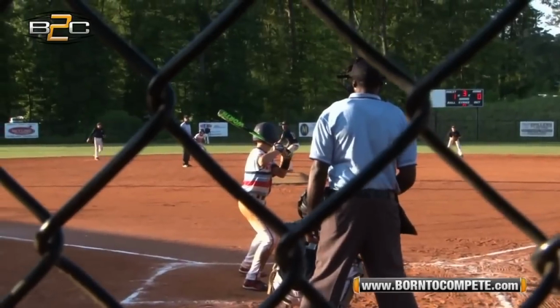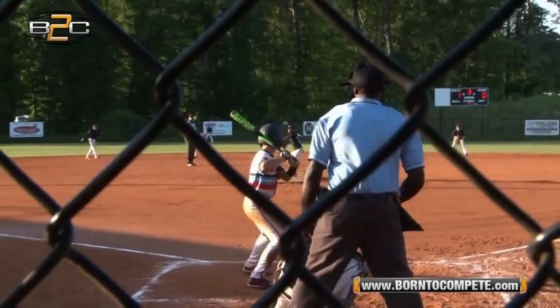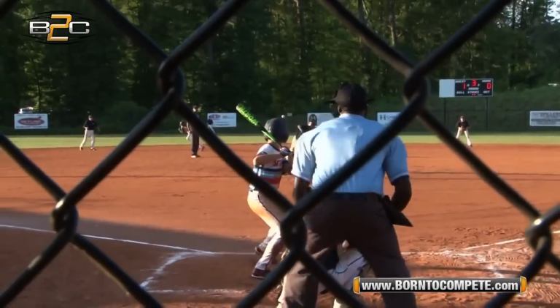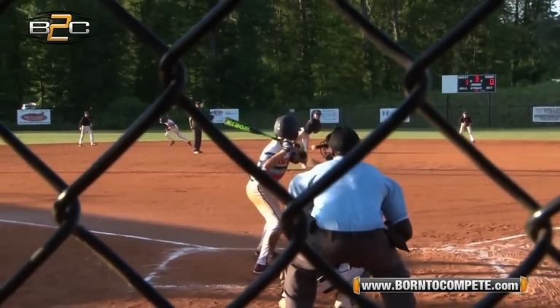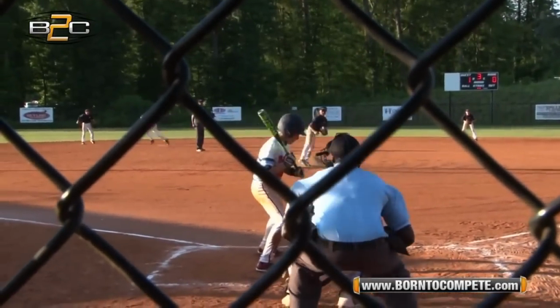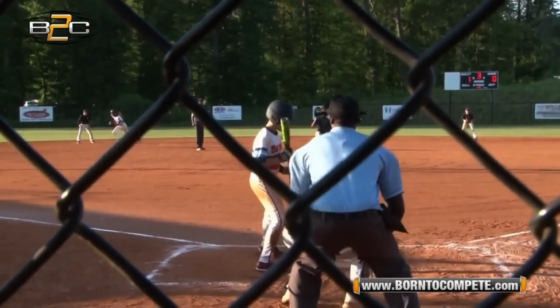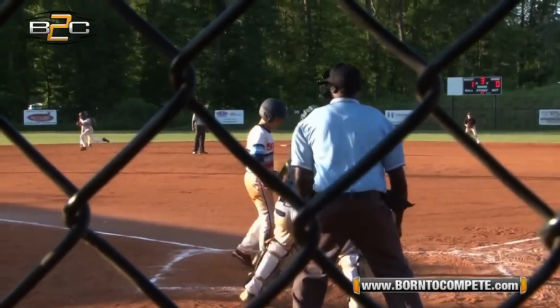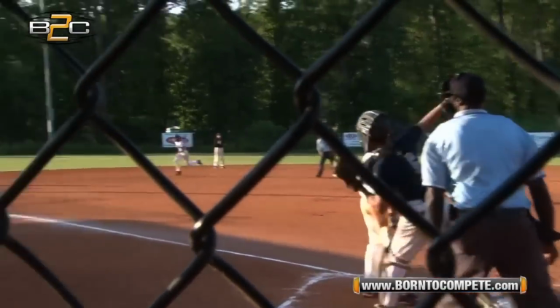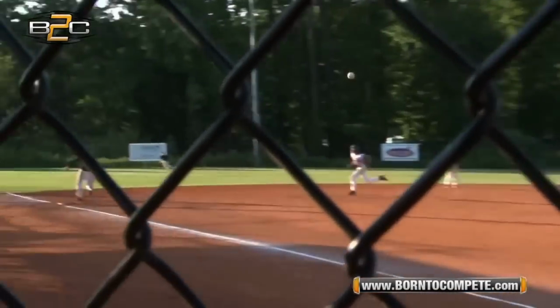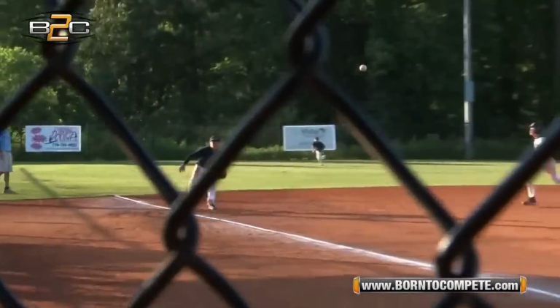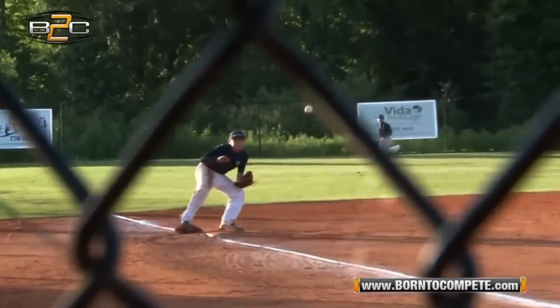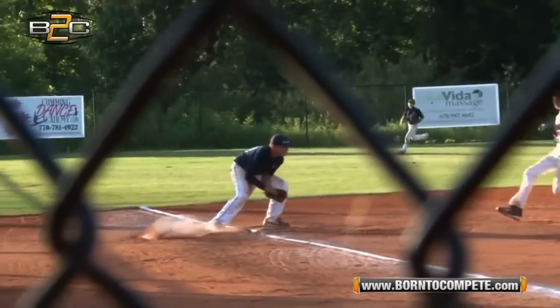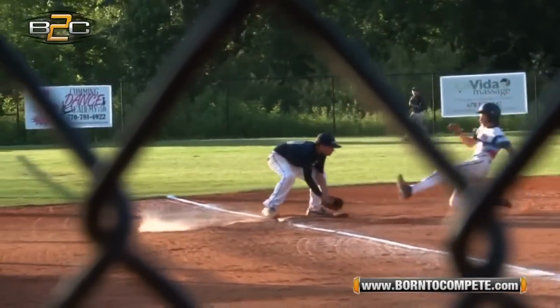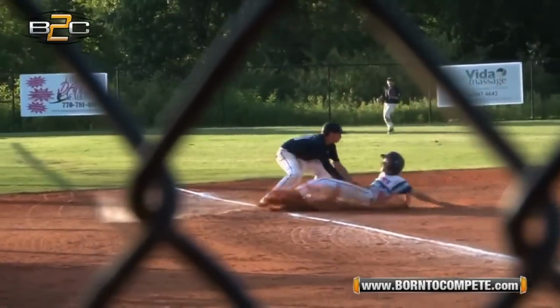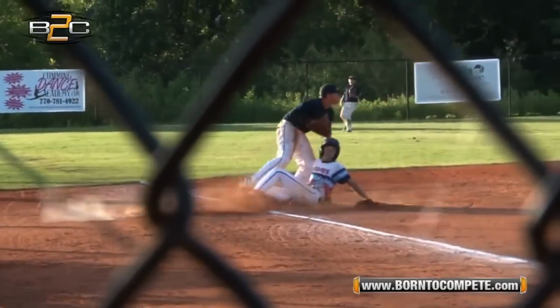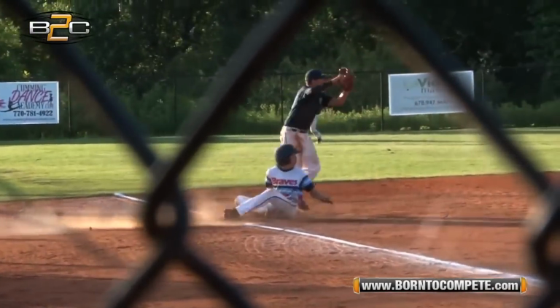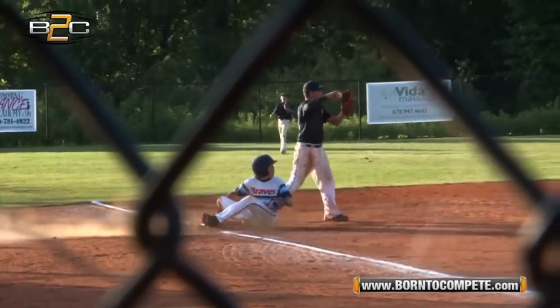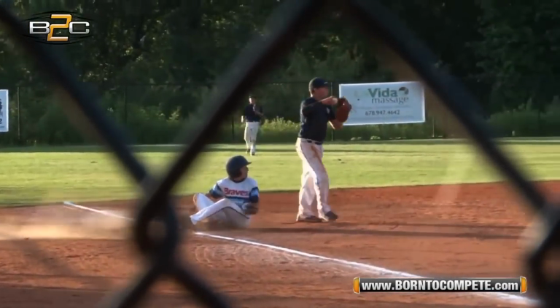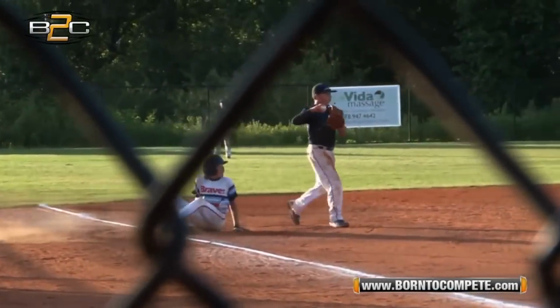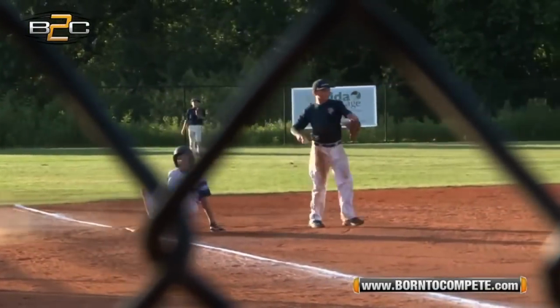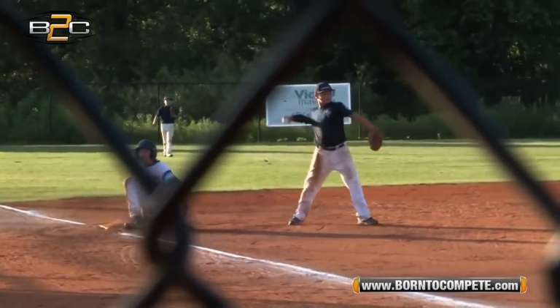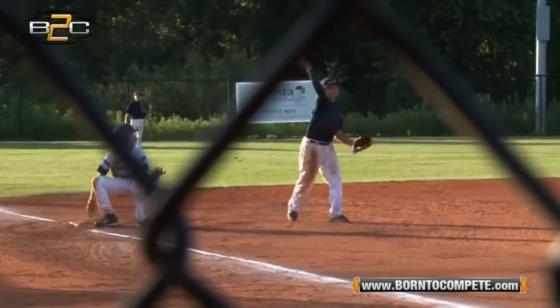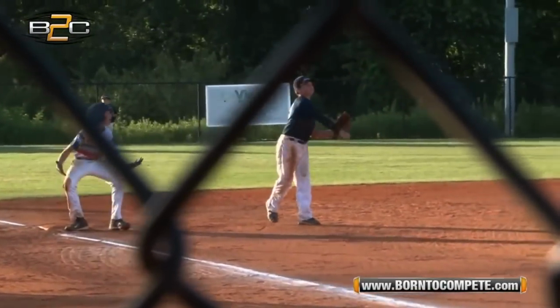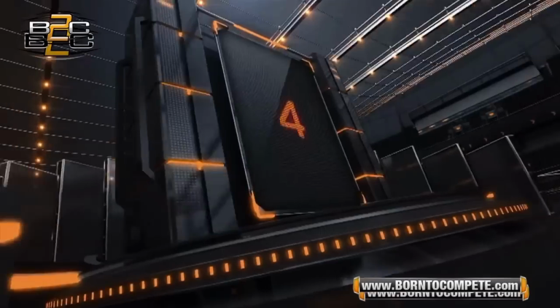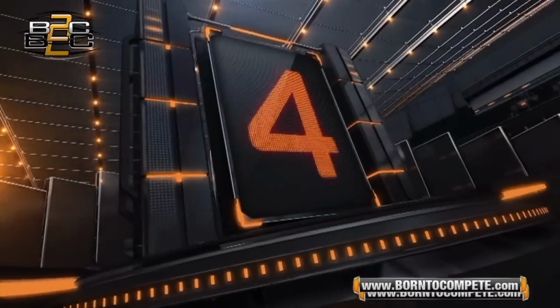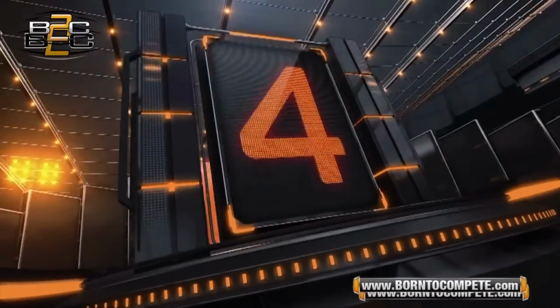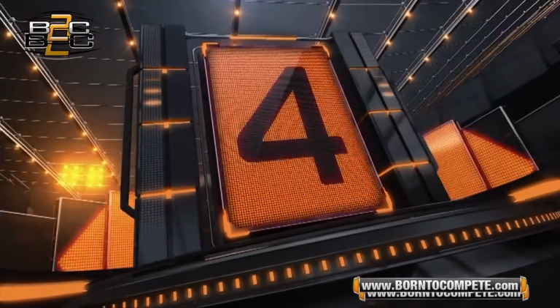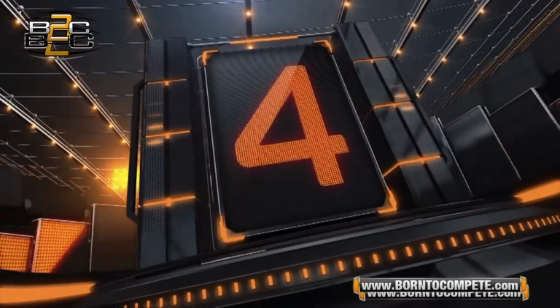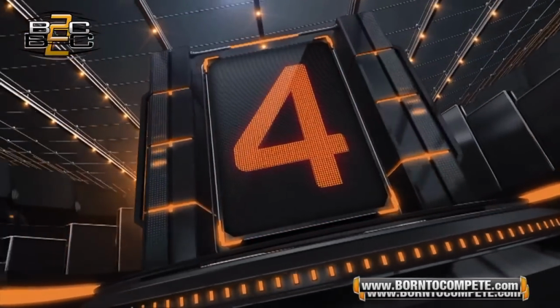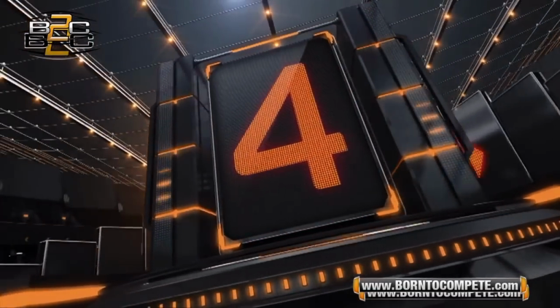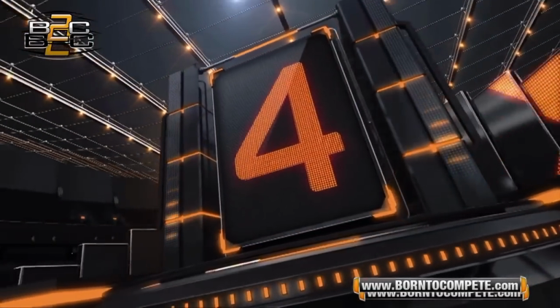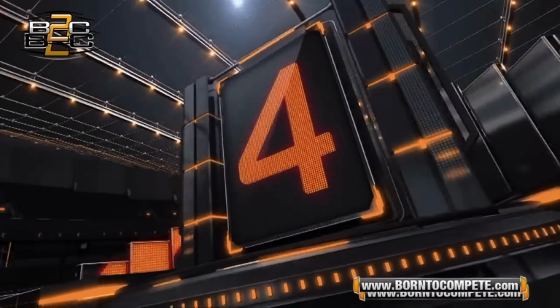At number 5, number 6 — let me tell you something, he has a cannon back there behind the plate as he throws the runner out trying to steal third base.